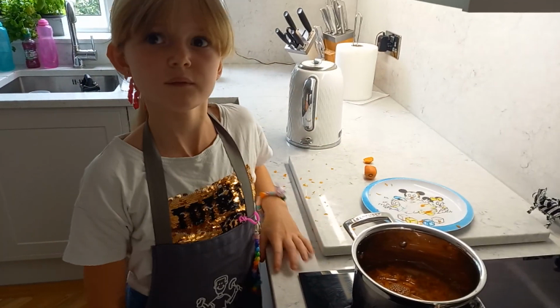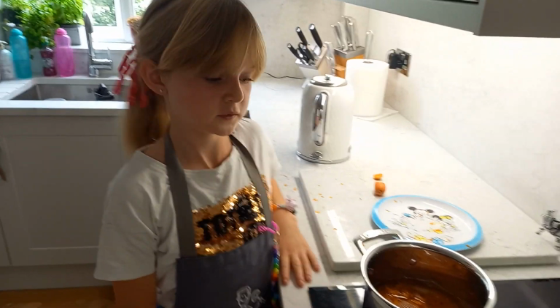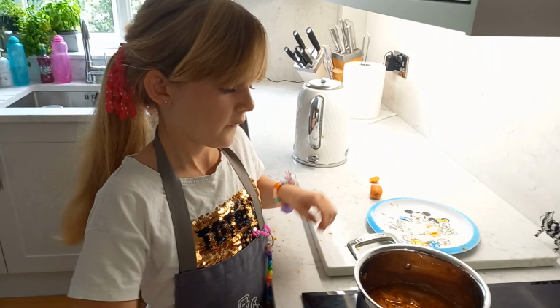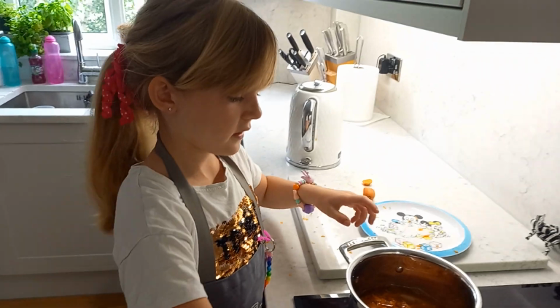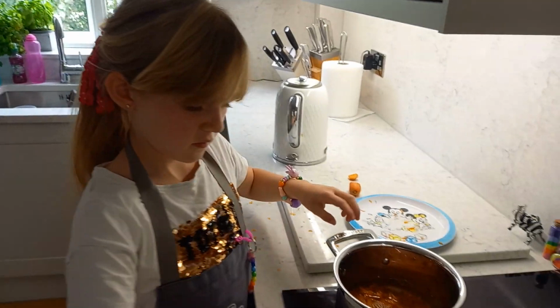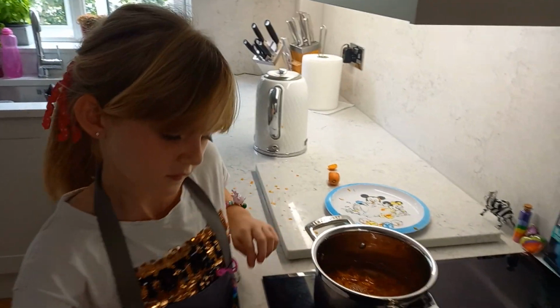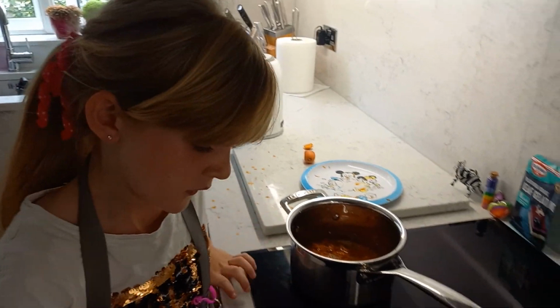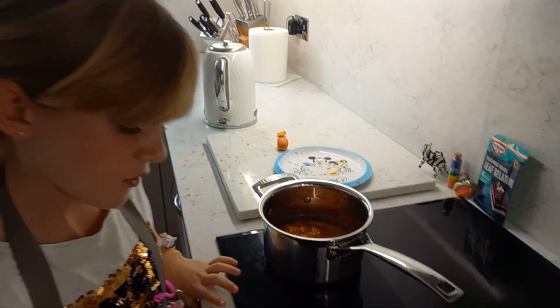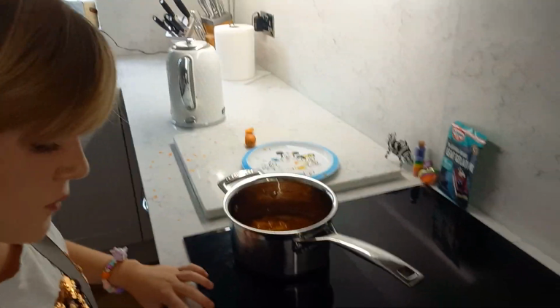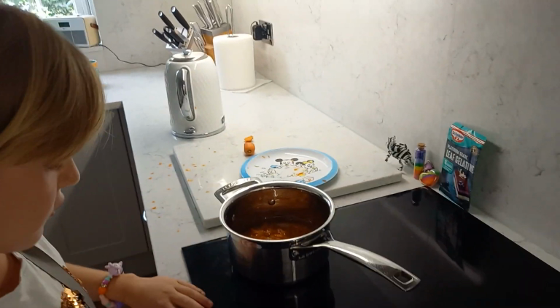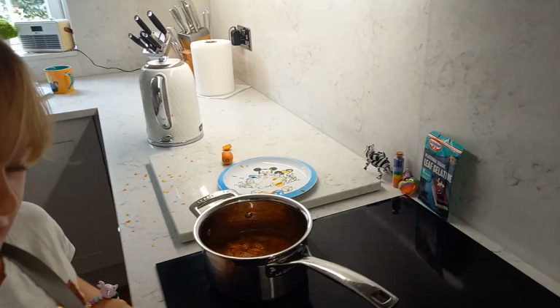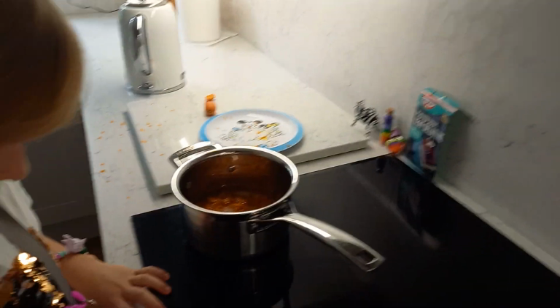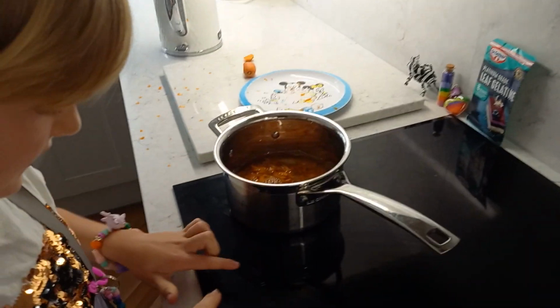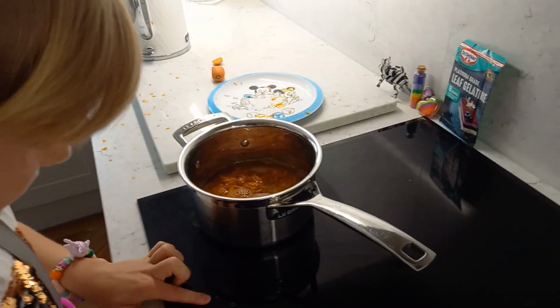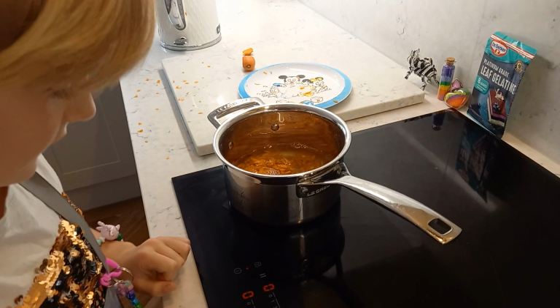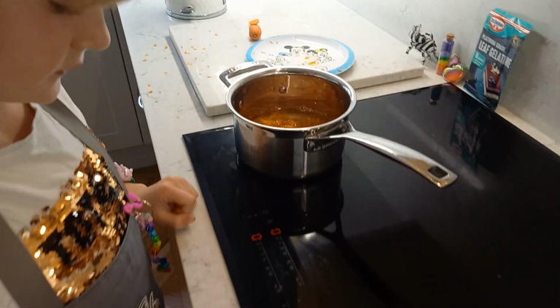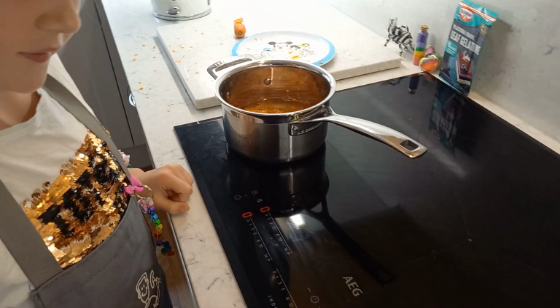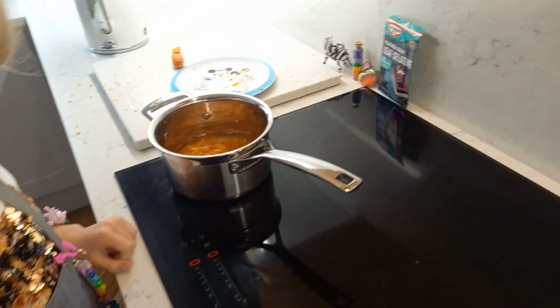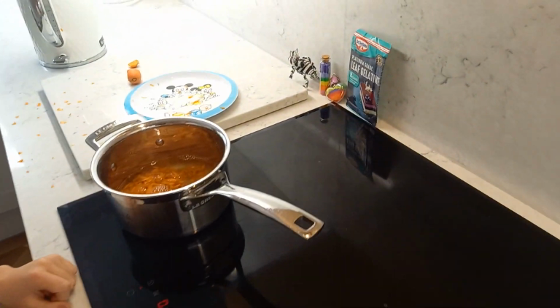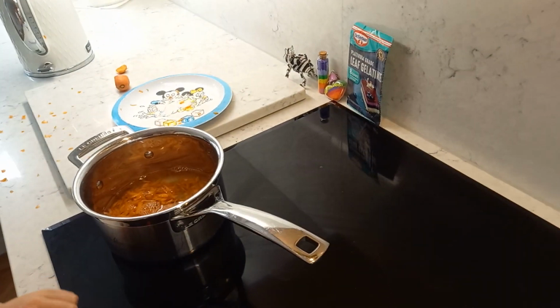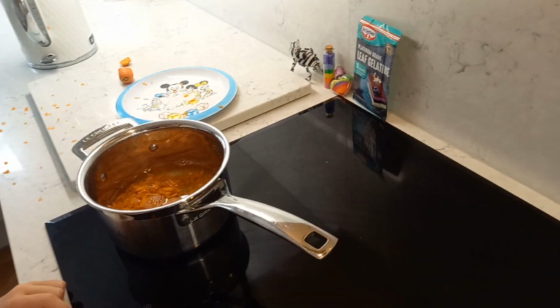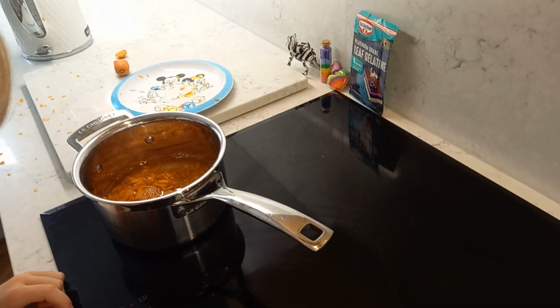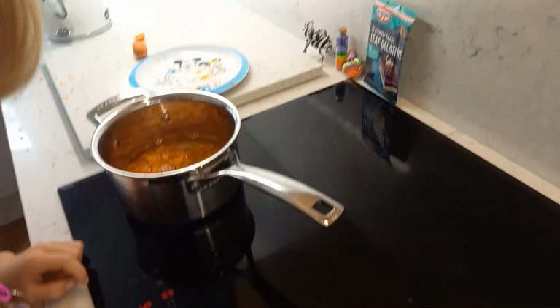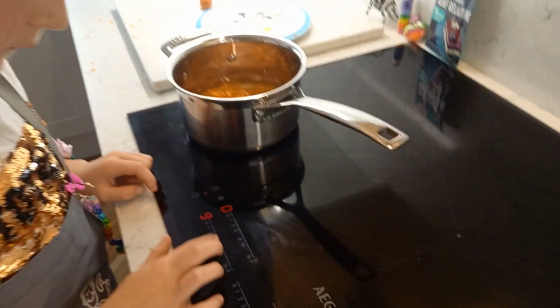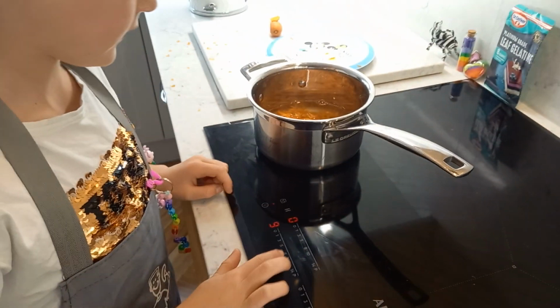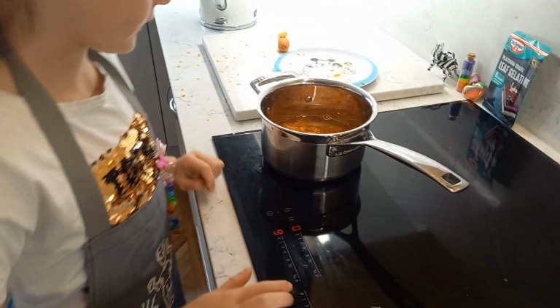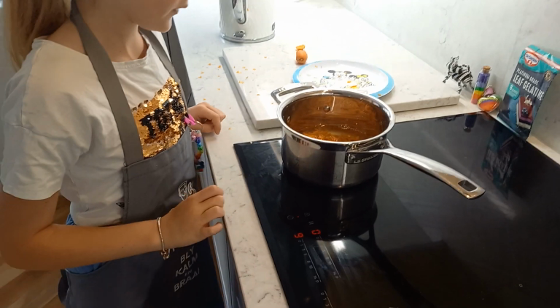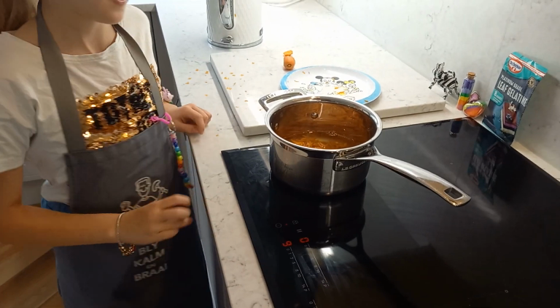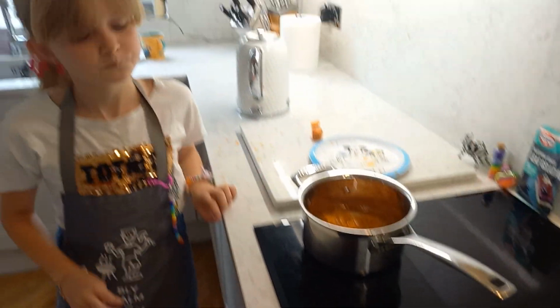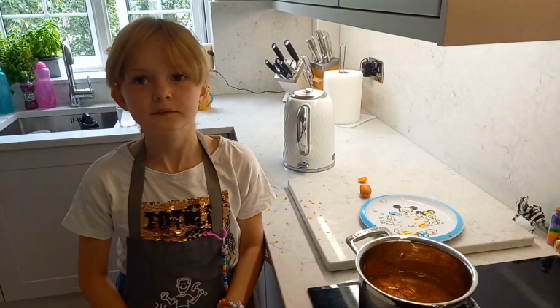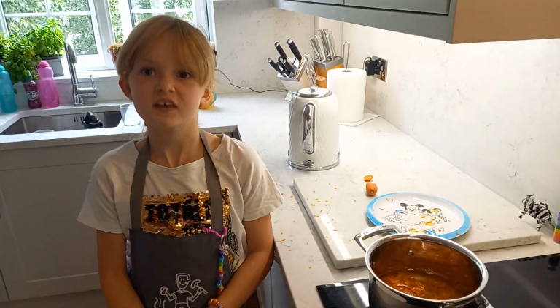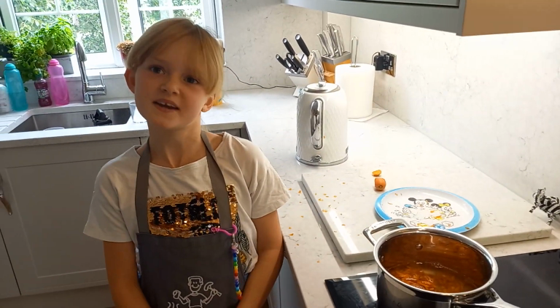You're going to put the pan on now. You're going to put the stove on. Now we're going to put the stove on — press that button in. And then press this. And that's got to cook for ten minutes.